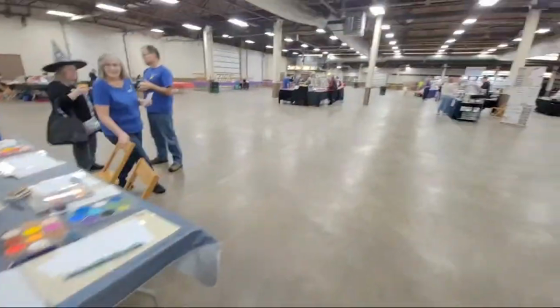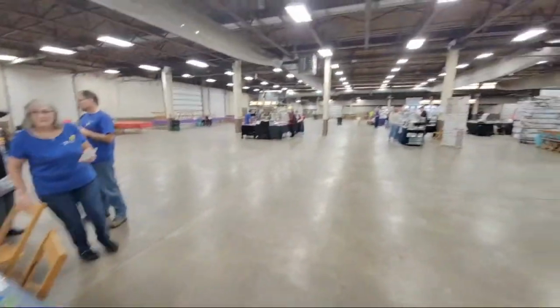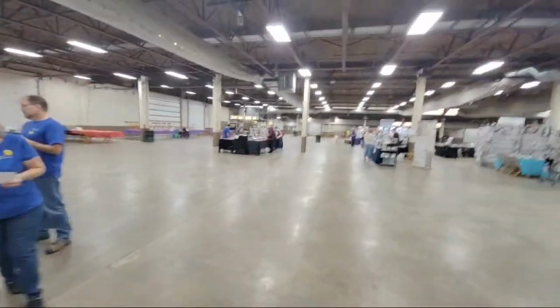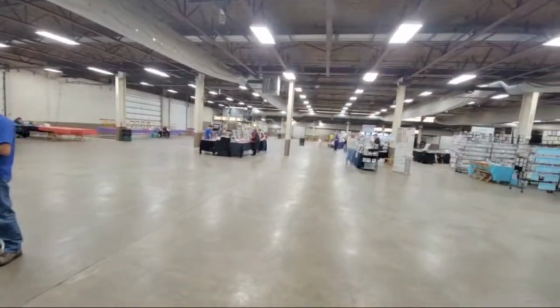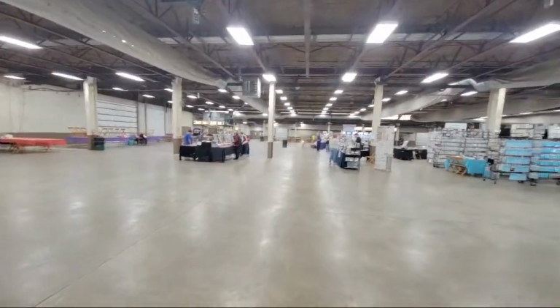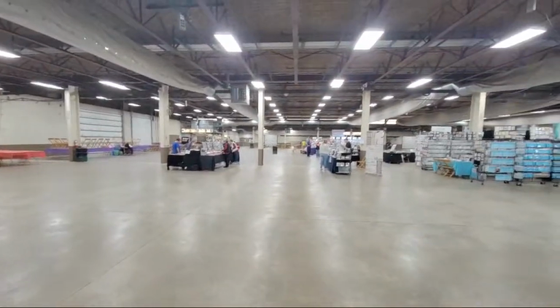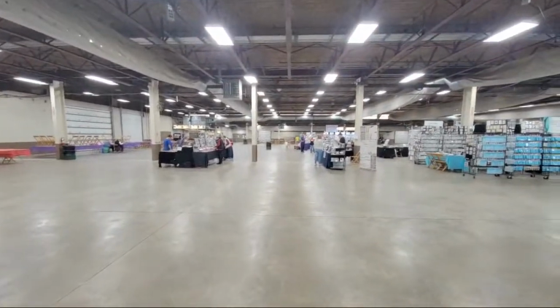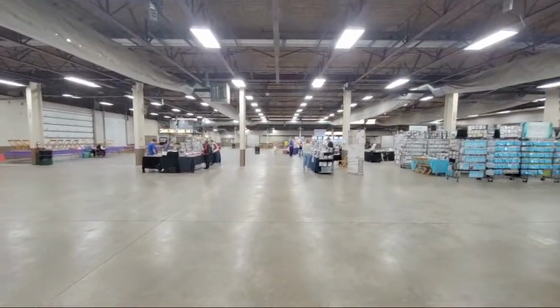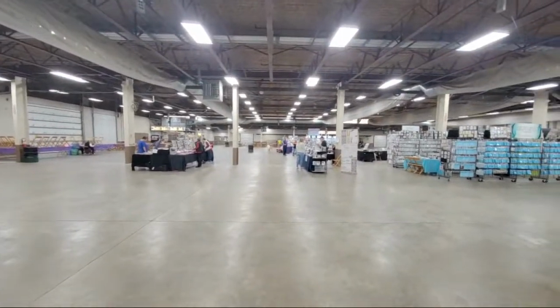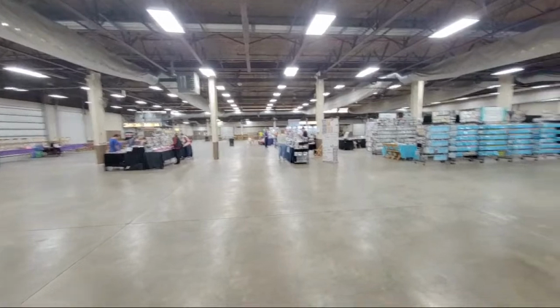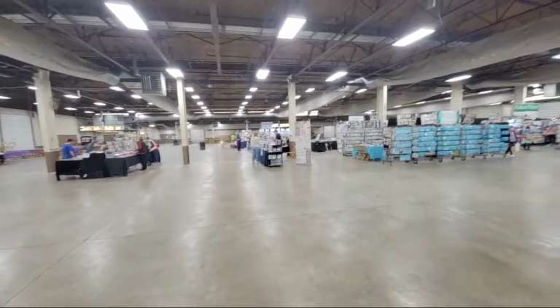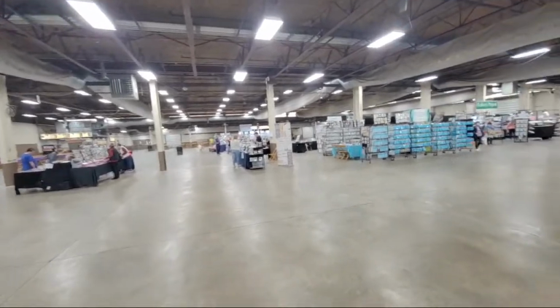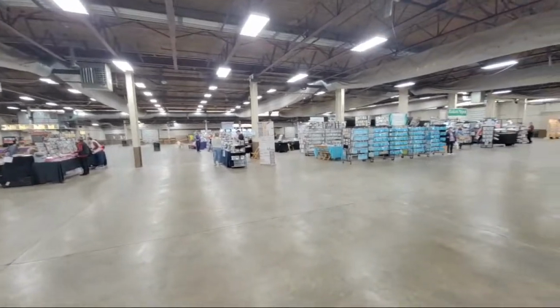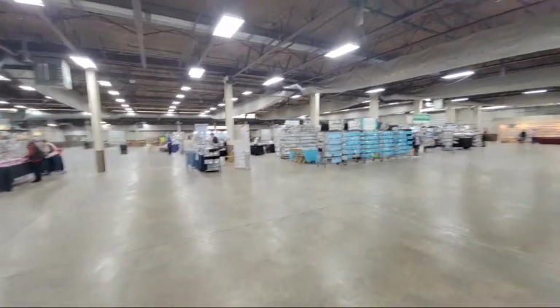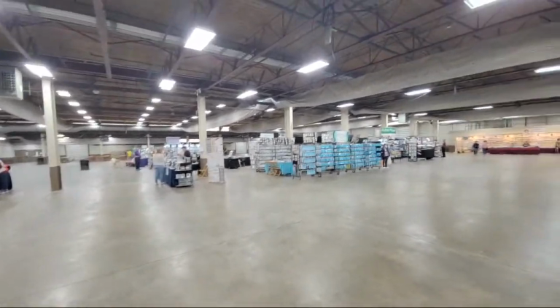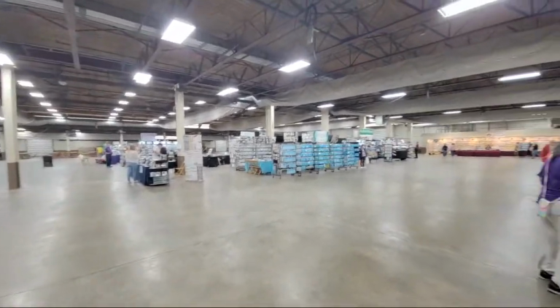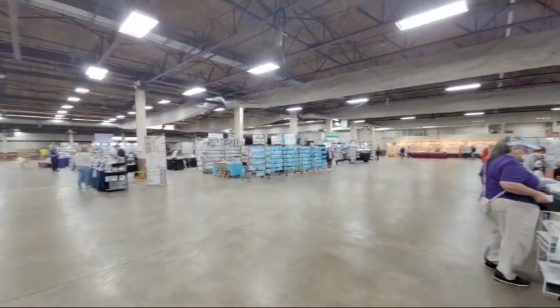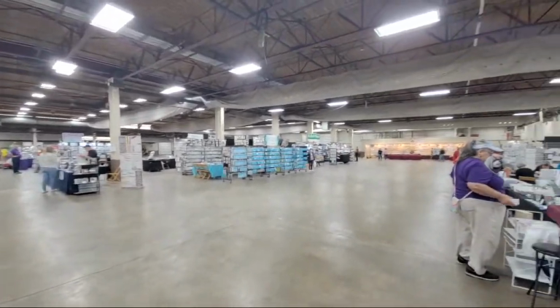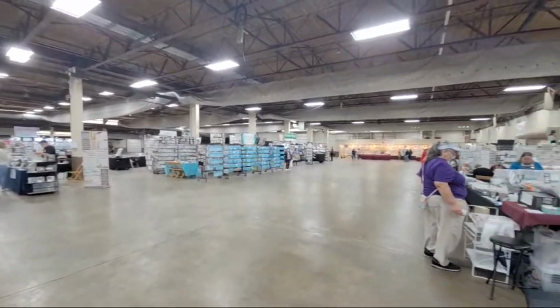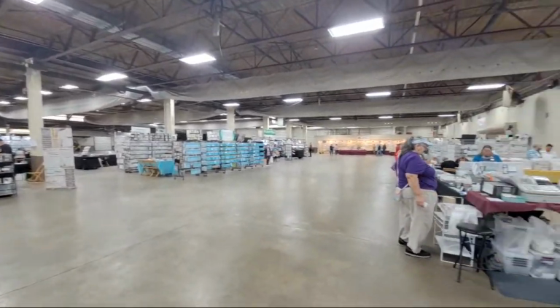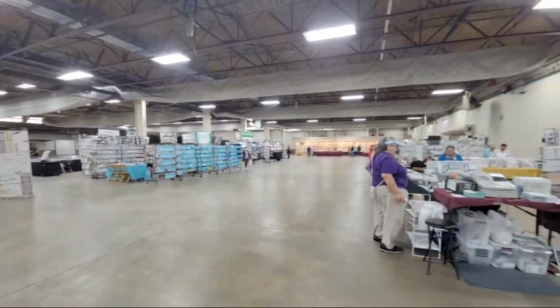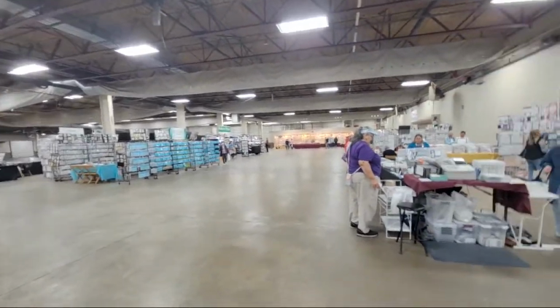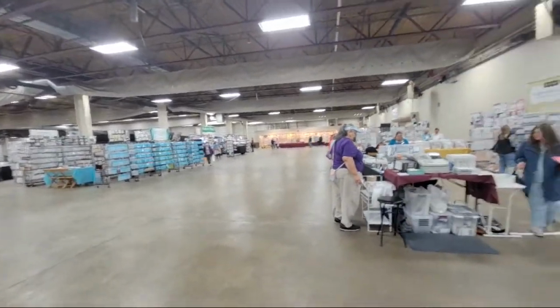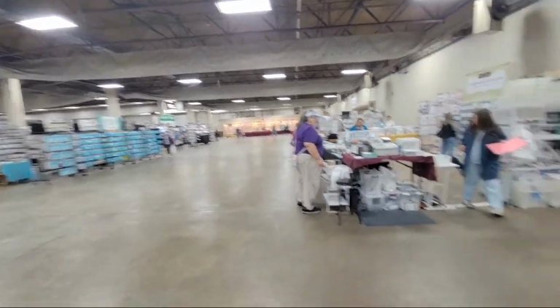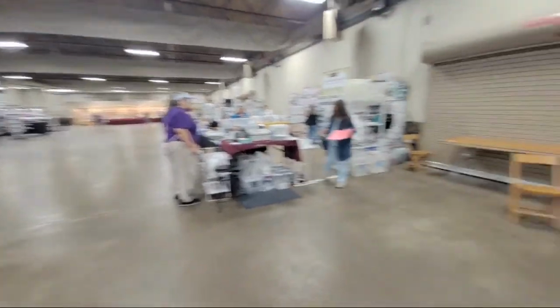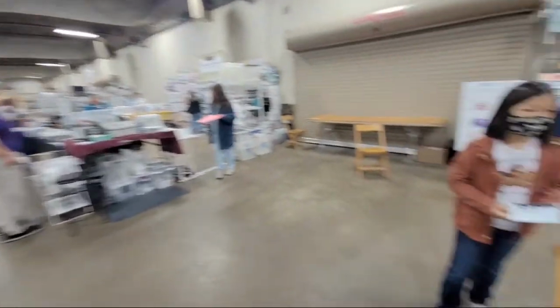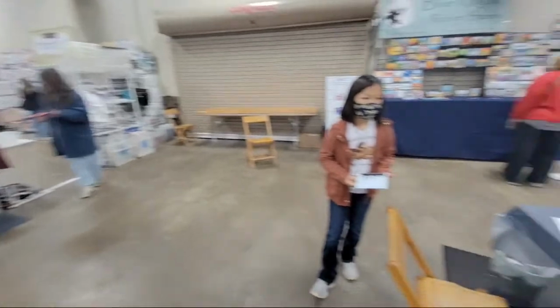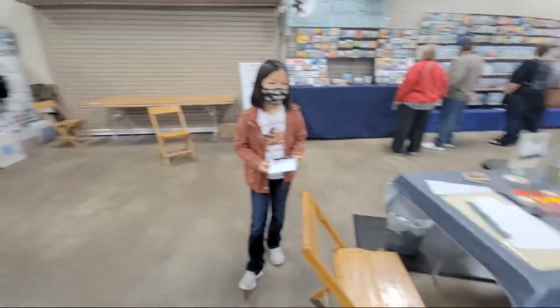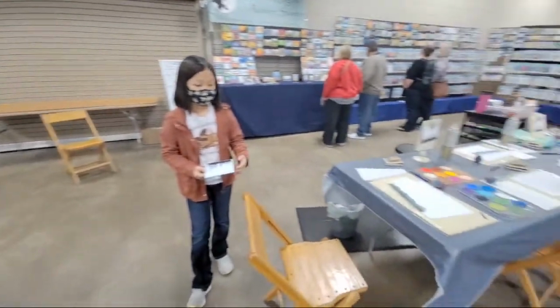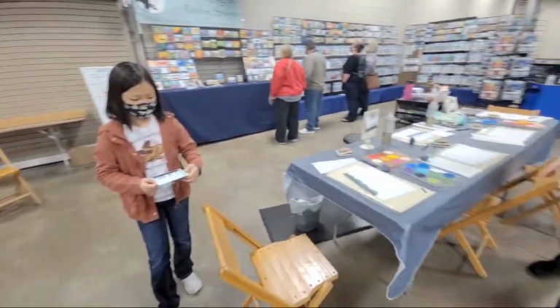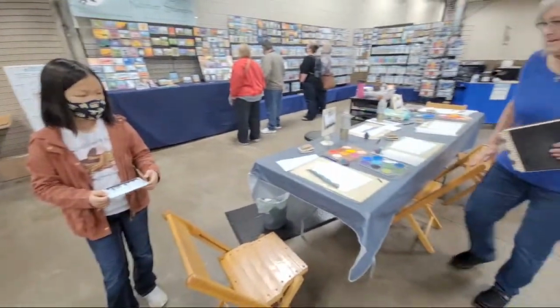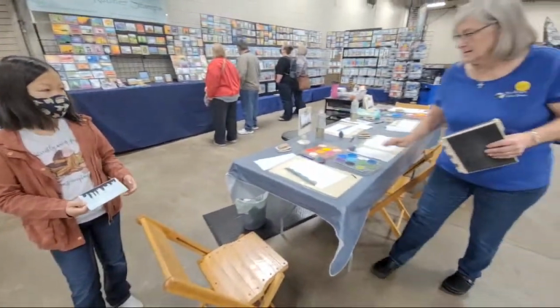Let me give you guys a look at what this convention looks like — it's a pretty big building and I will go through all of the booths for you guys and show you what's going on.